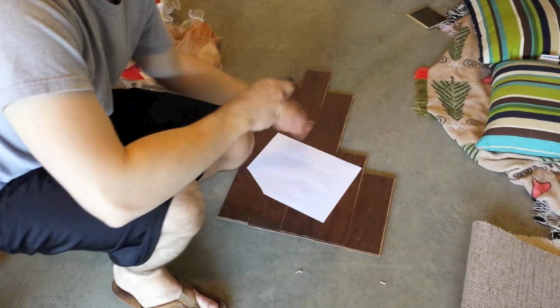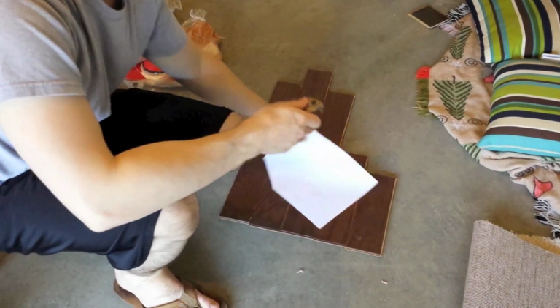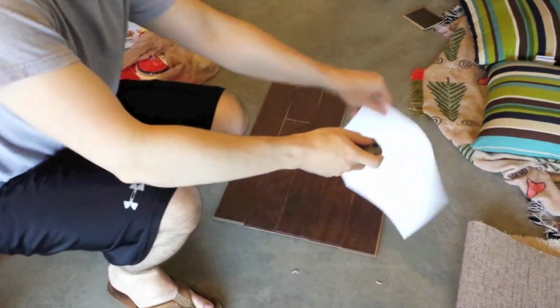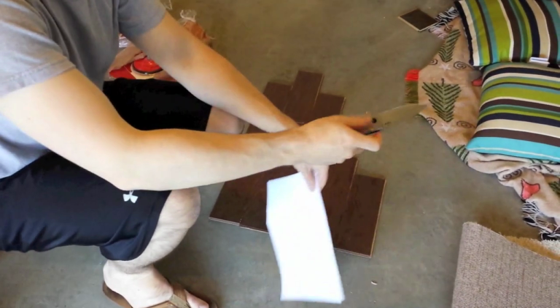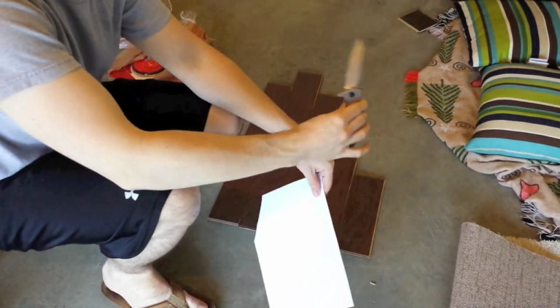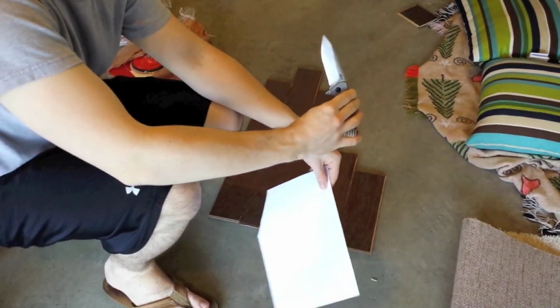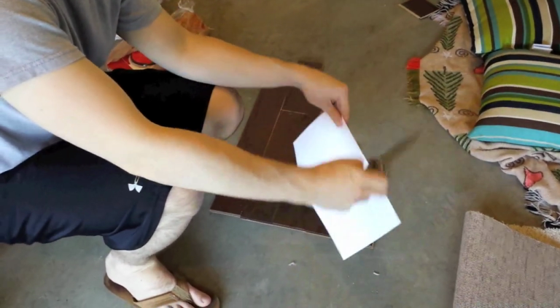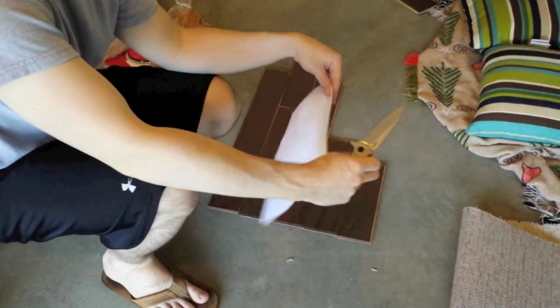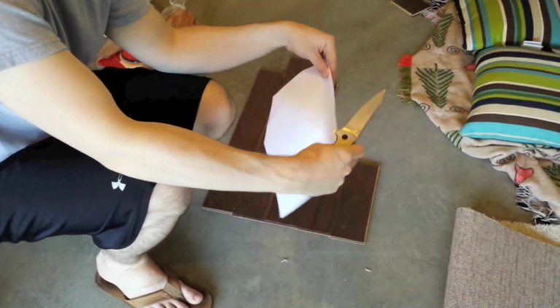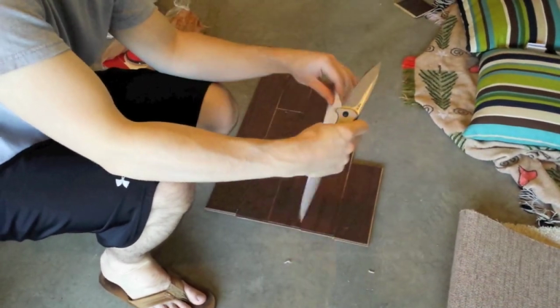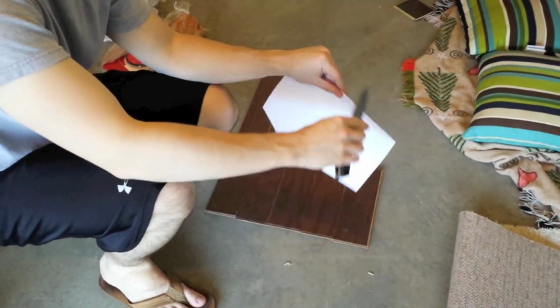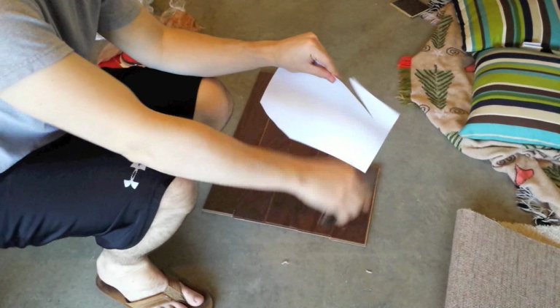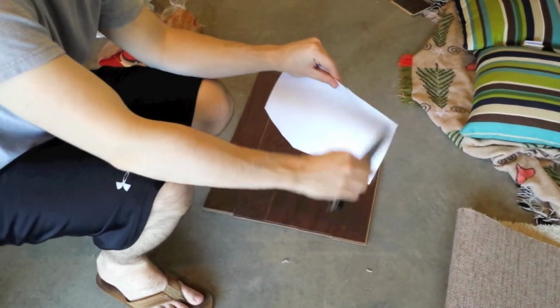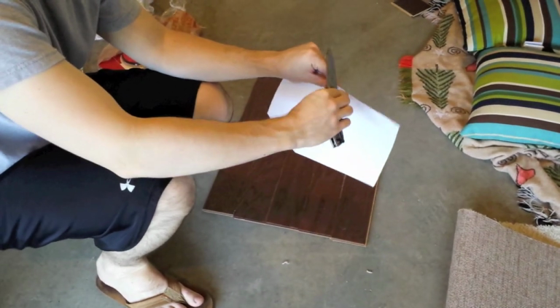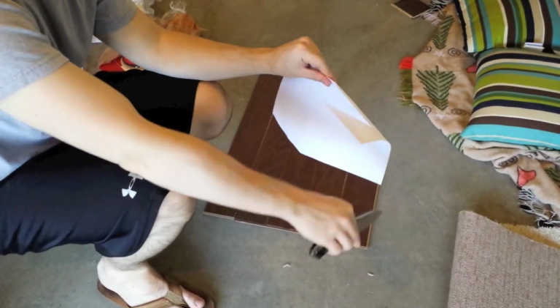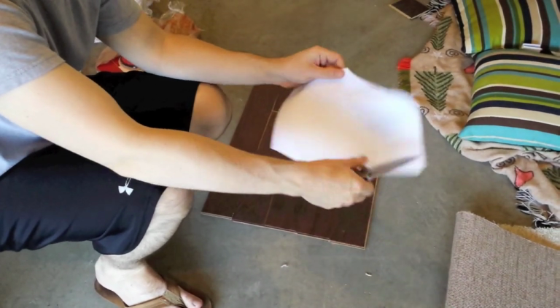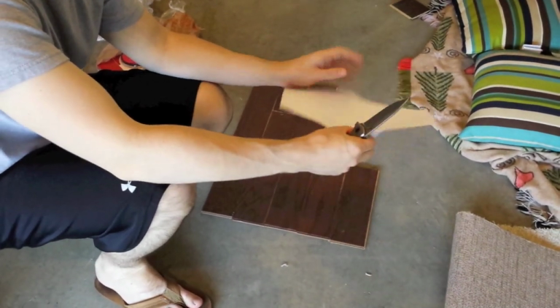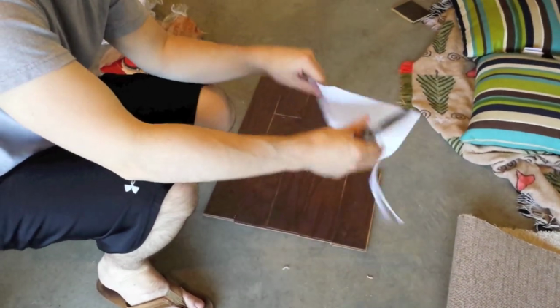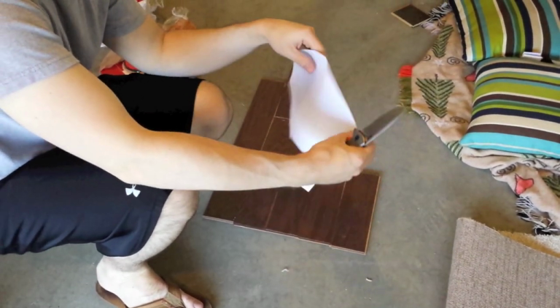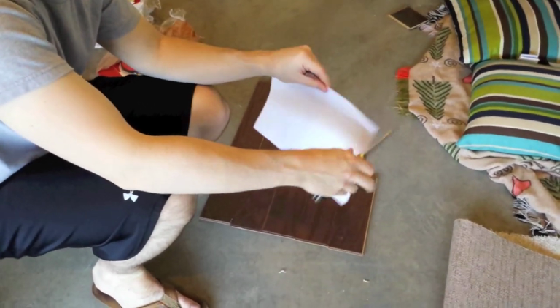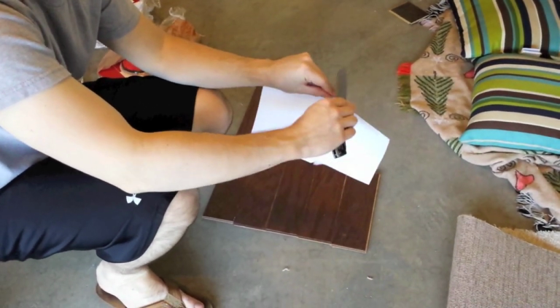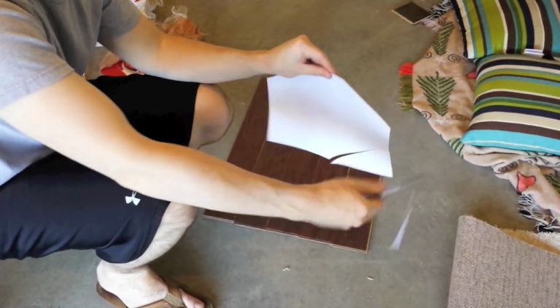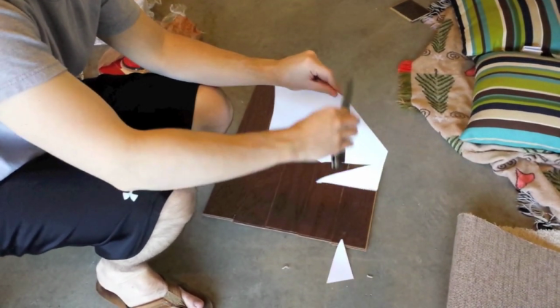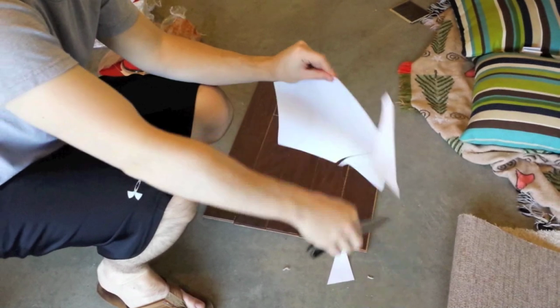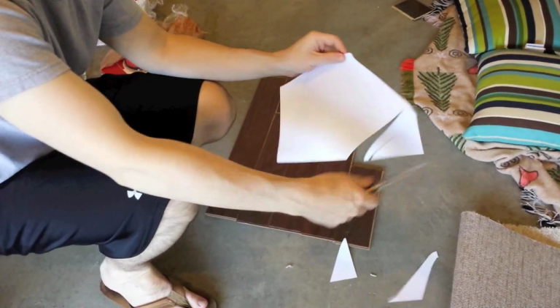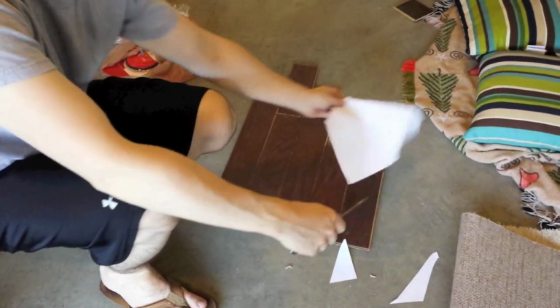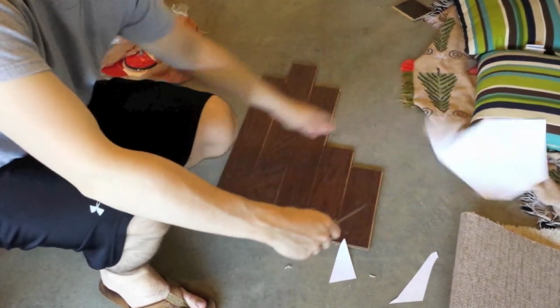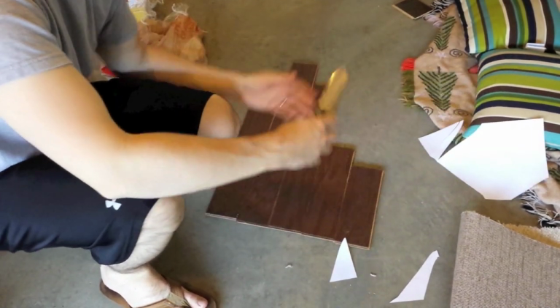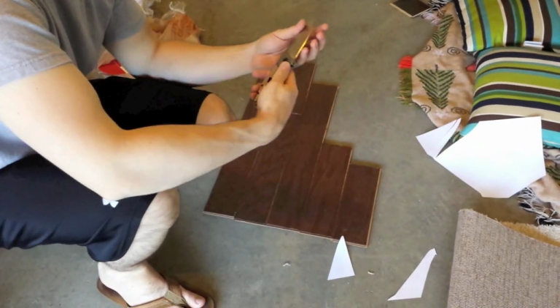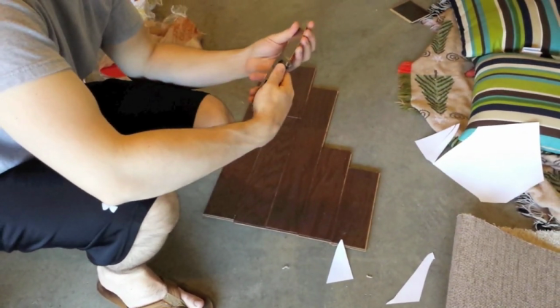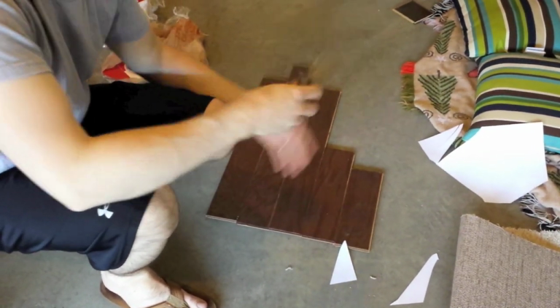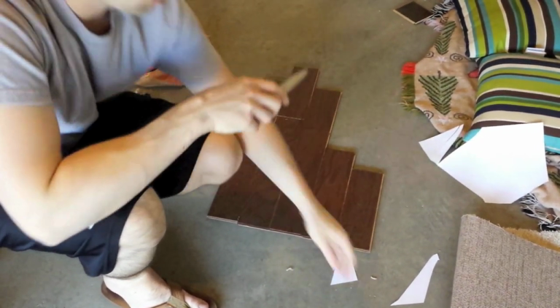I'm doing some more cutting with the 801. I sharpened it up on the Wicked Edge — it's 17 DPS and it's pretty much hair whittling, it actually is hair whittling. So it zips right through the paper. Good benchmark to start at.